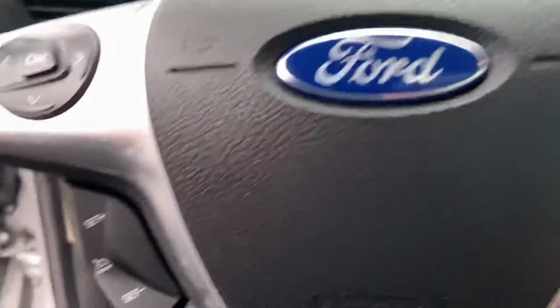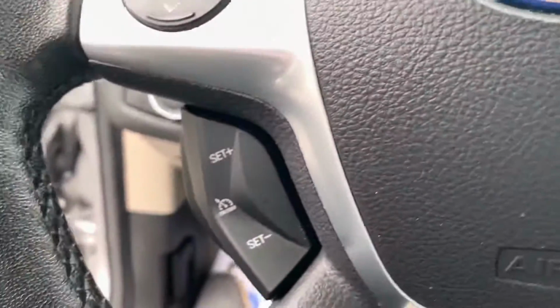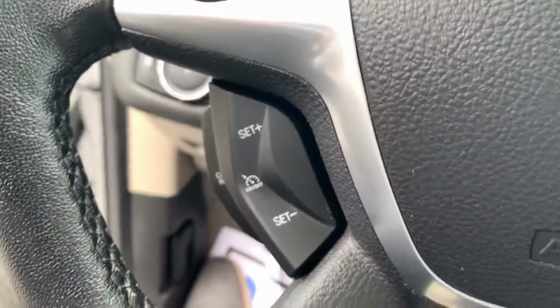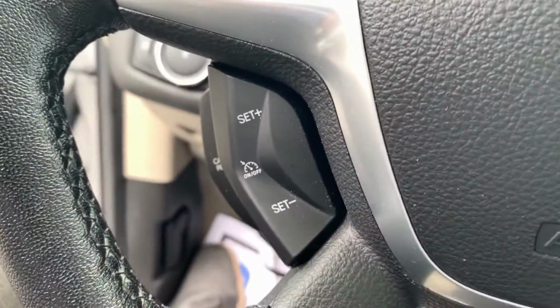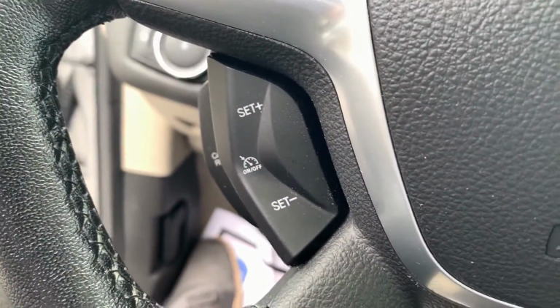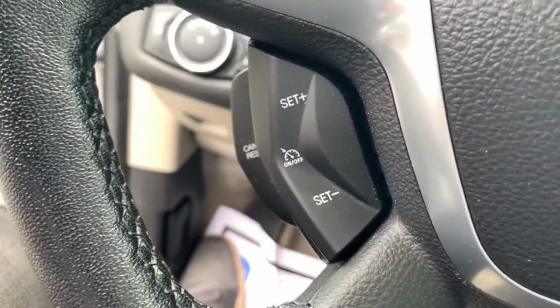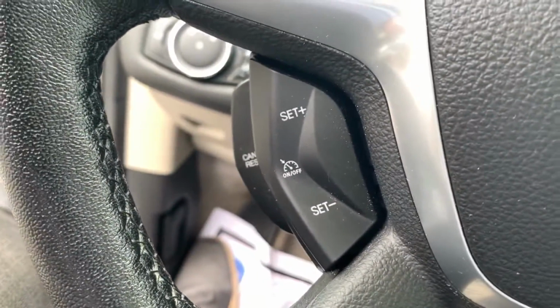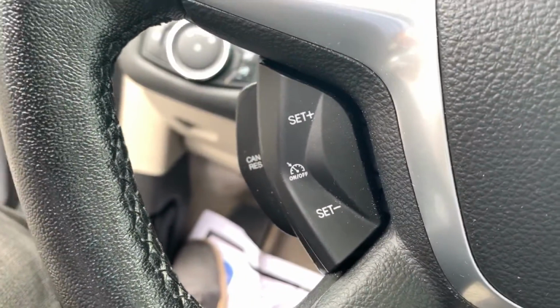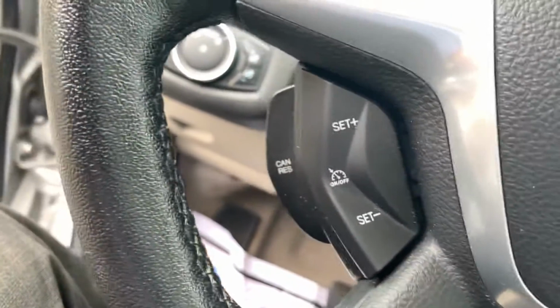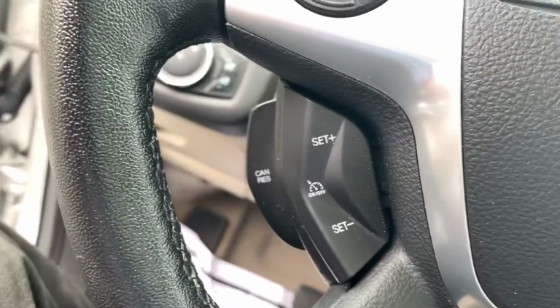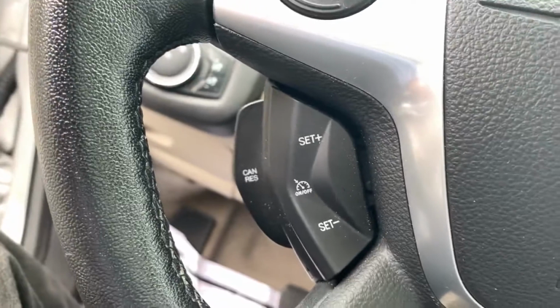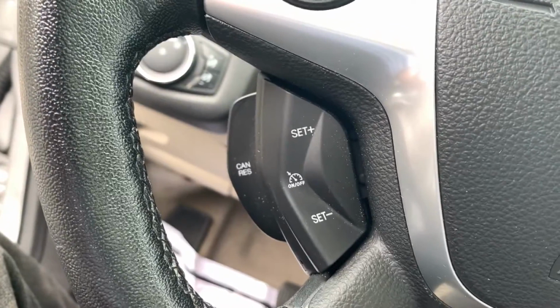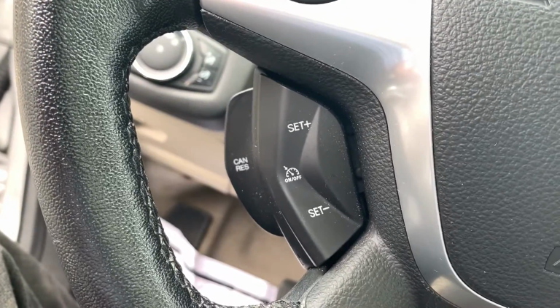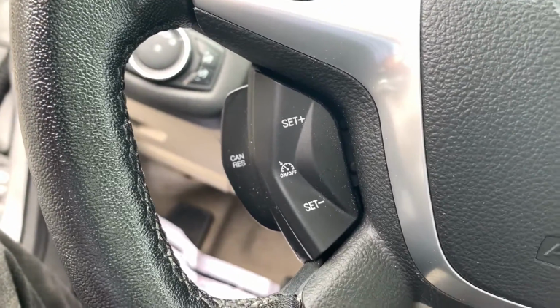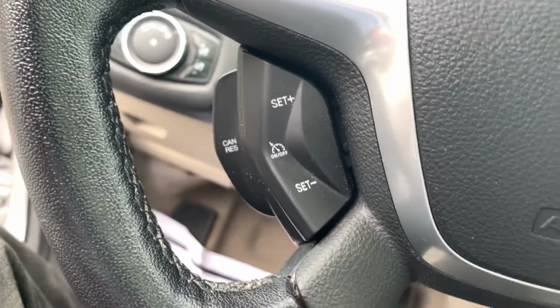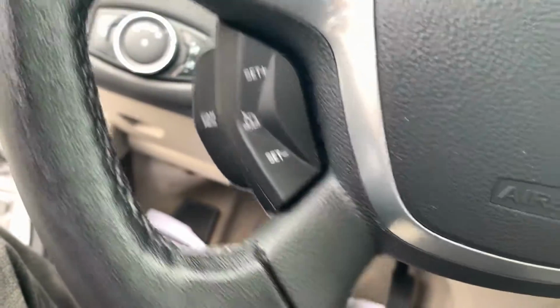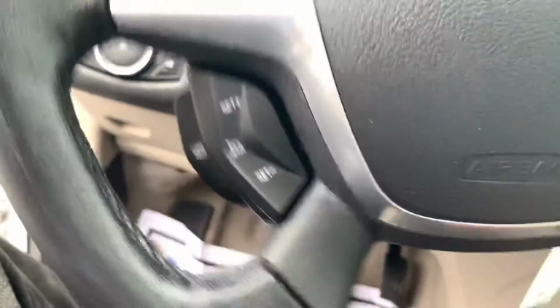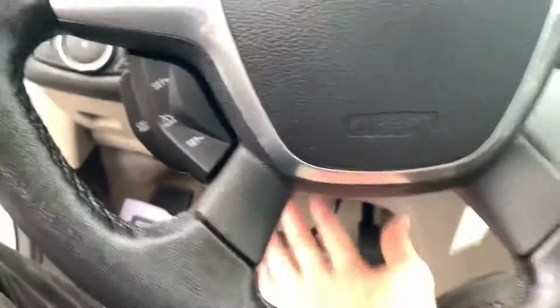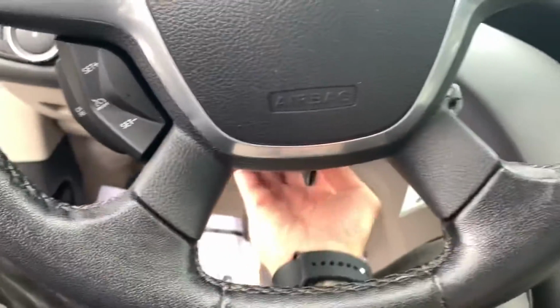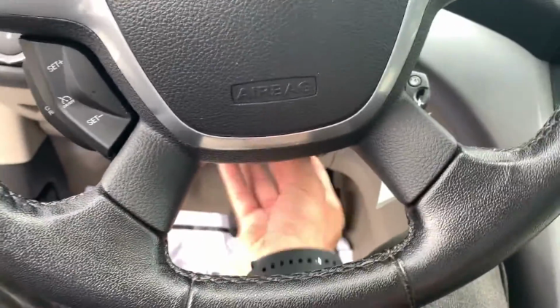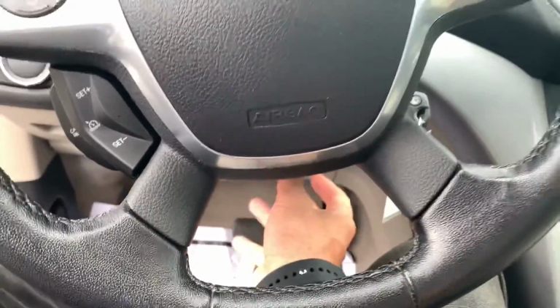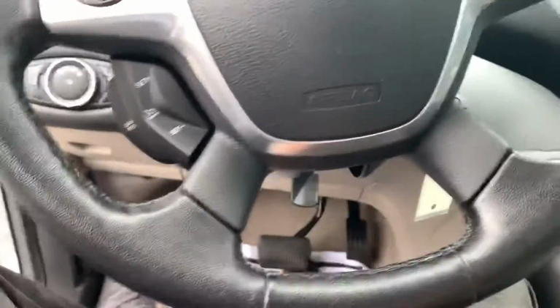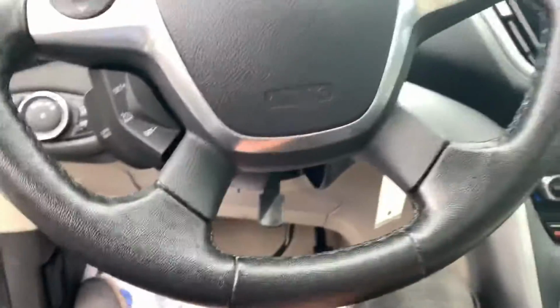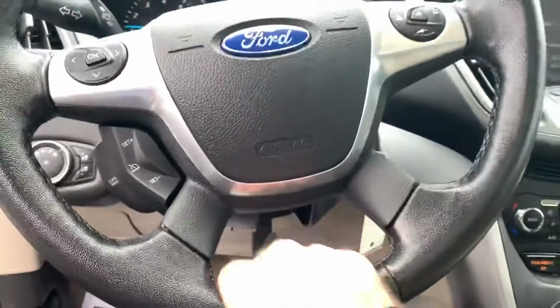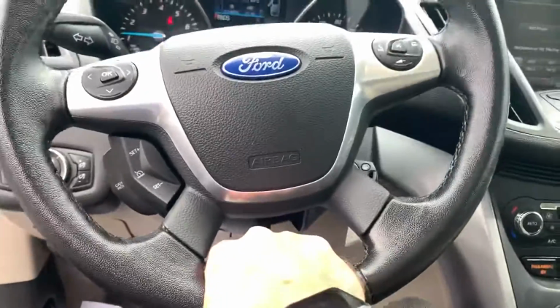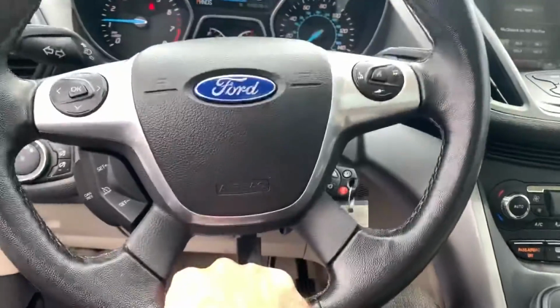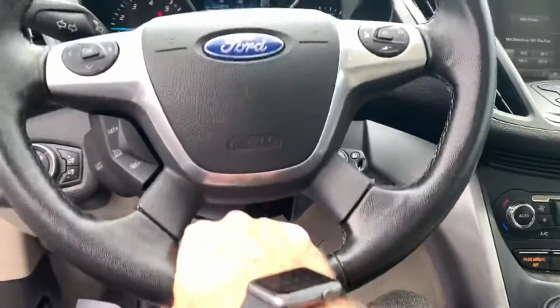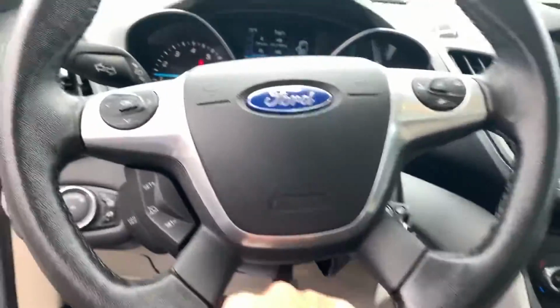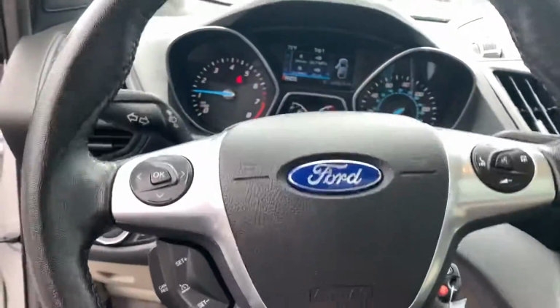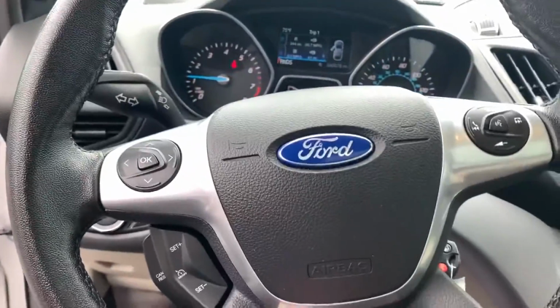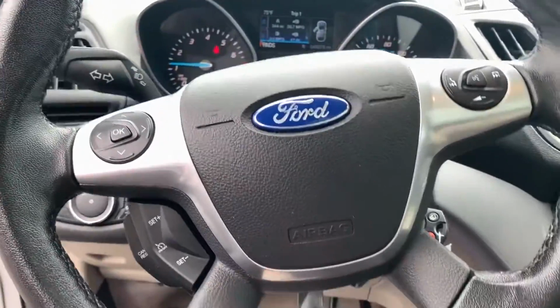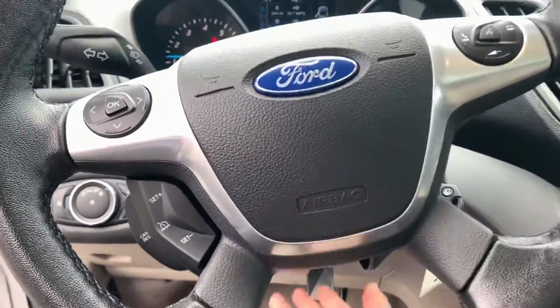Down below, you also have cruise control — it's right there for you to push or pull. The steering wheel itself is tilting and telescopic, so you can move it up, down, in, or out wherever you need to.